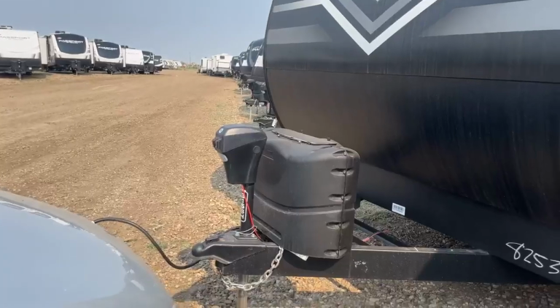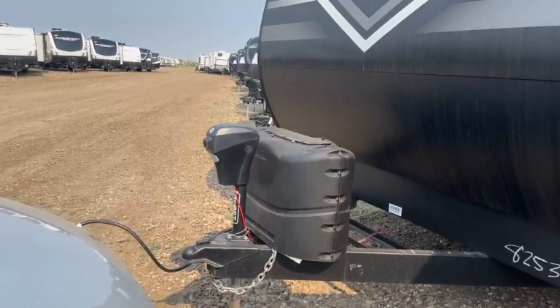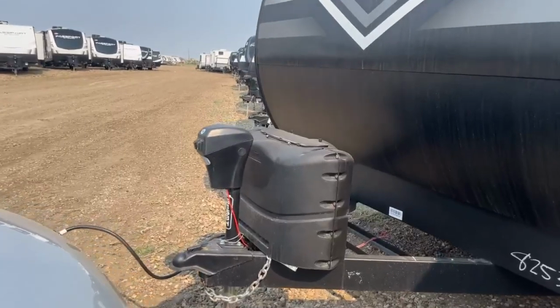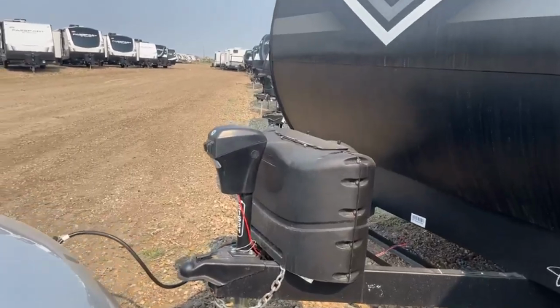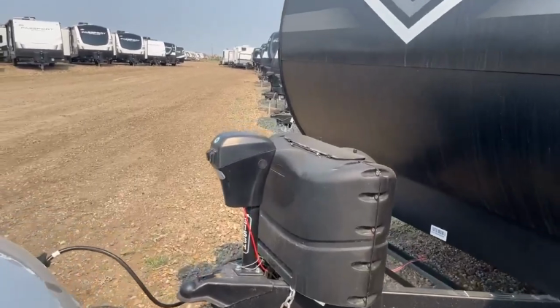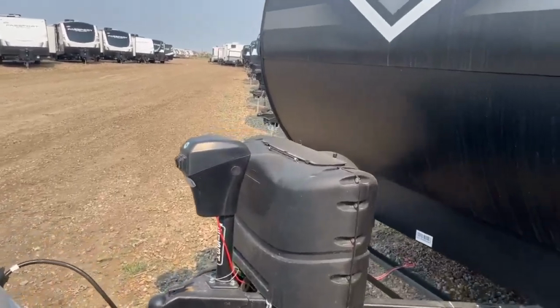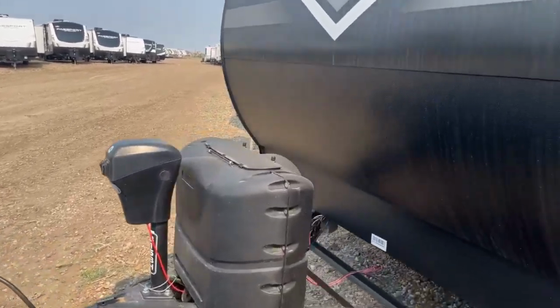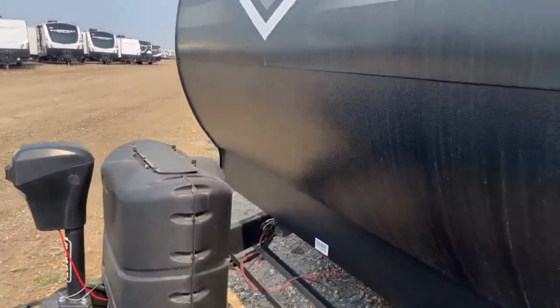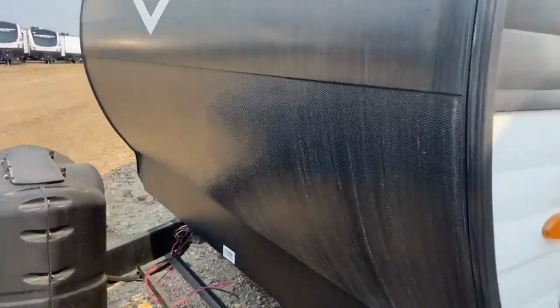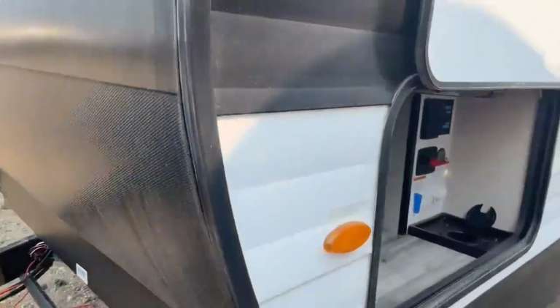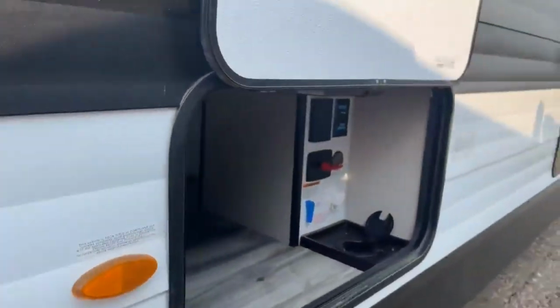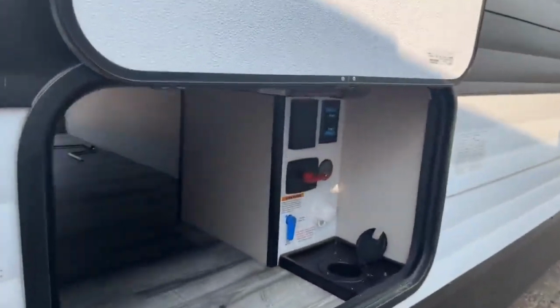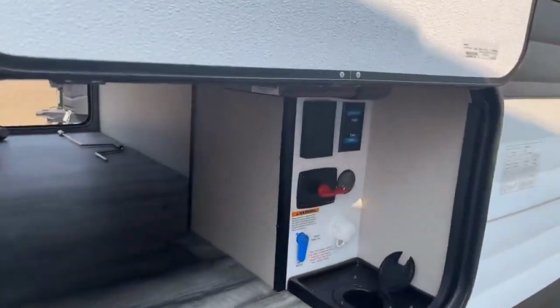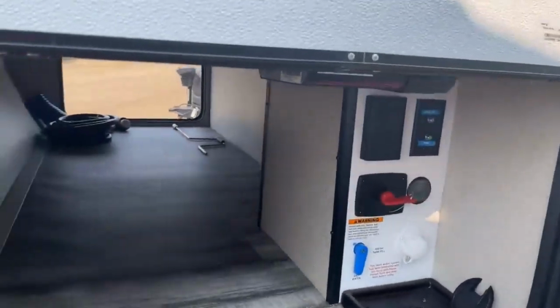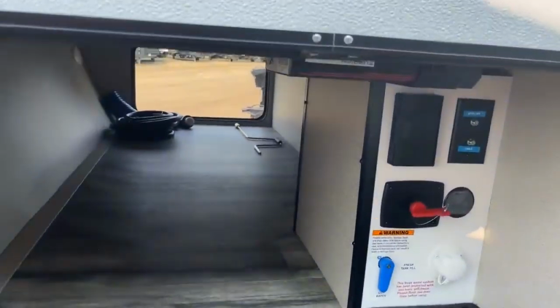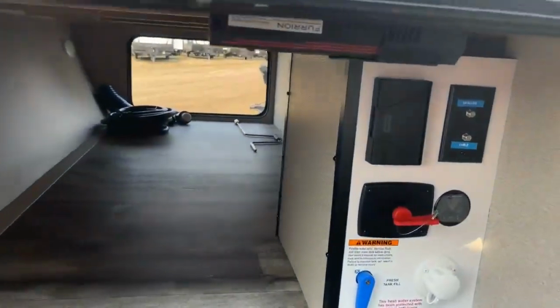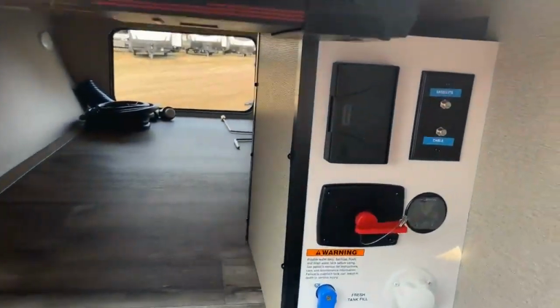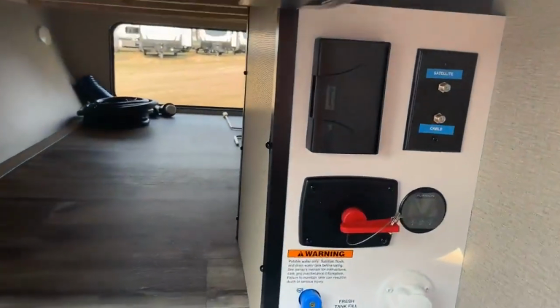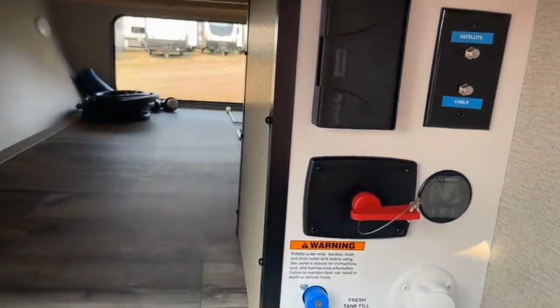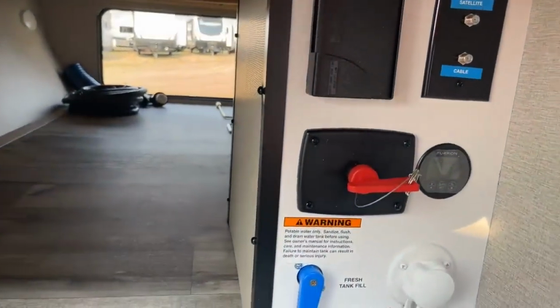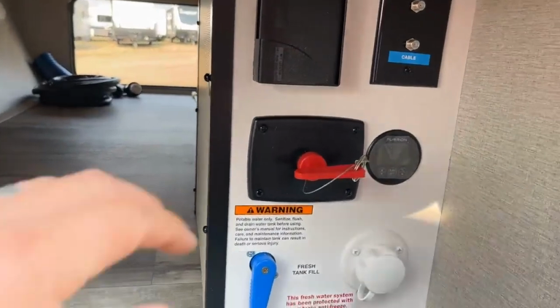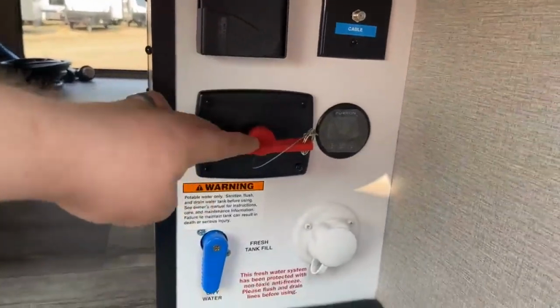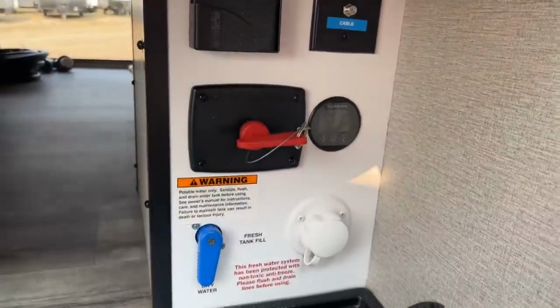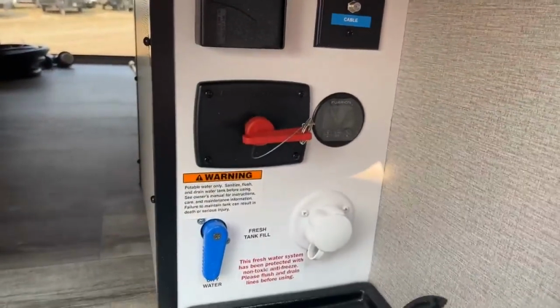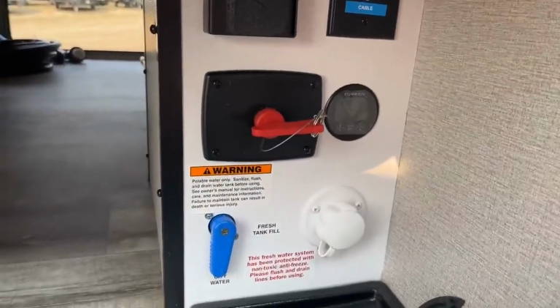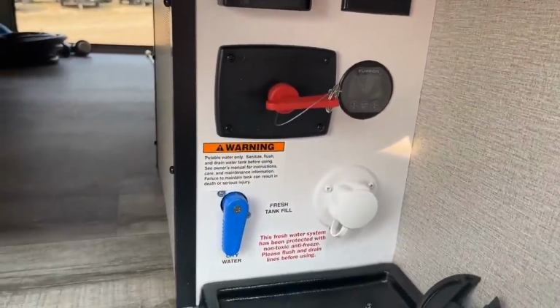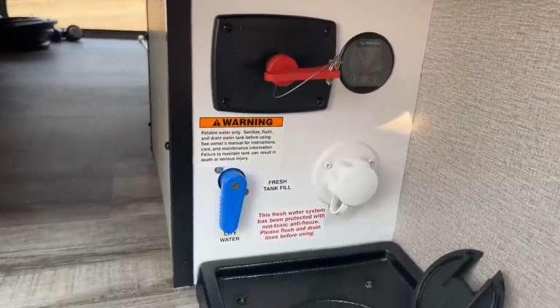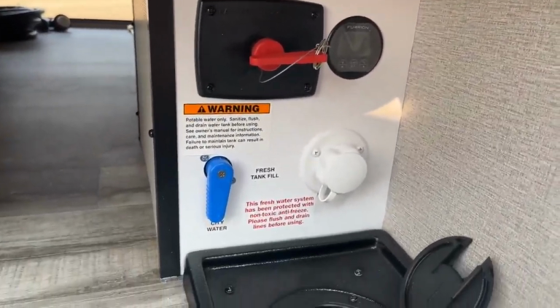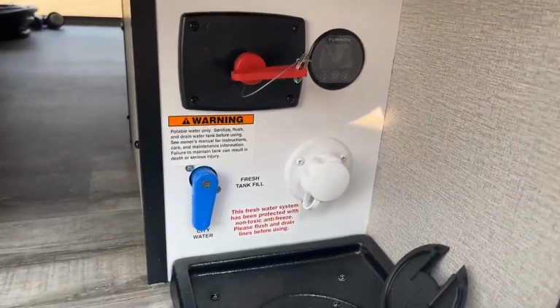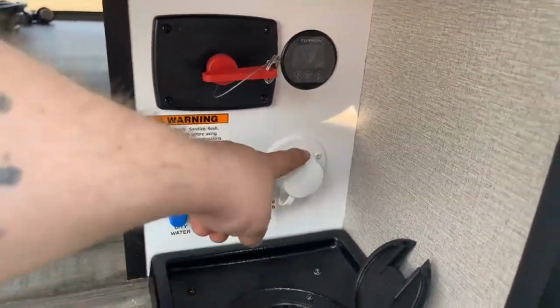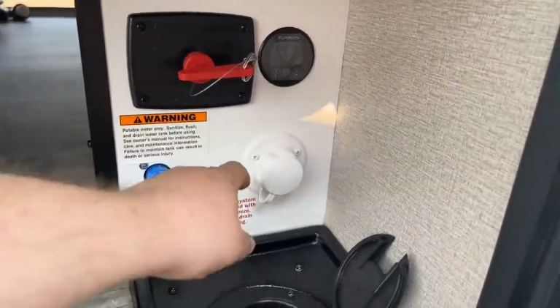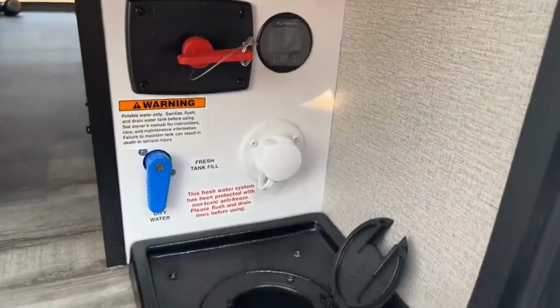So you have a power tongue jack, two propane bottles and a battery. You've got a really nice pass-through storage on this unit with your little command center here that has your cable connection, your battery disconnect, and some of the valves here. You'll be able to put the fresh water in right there.